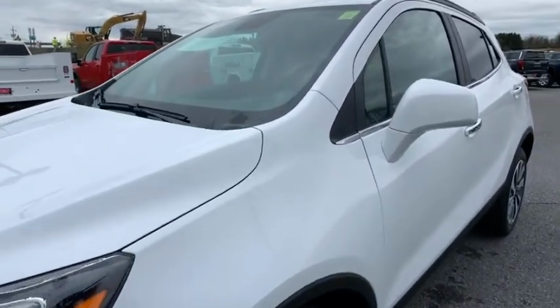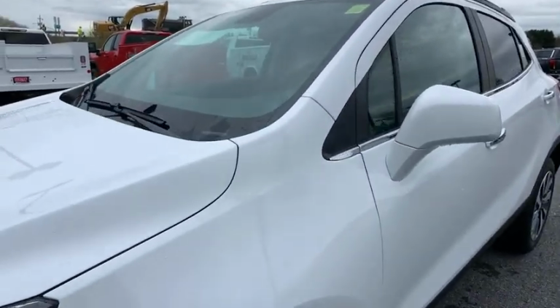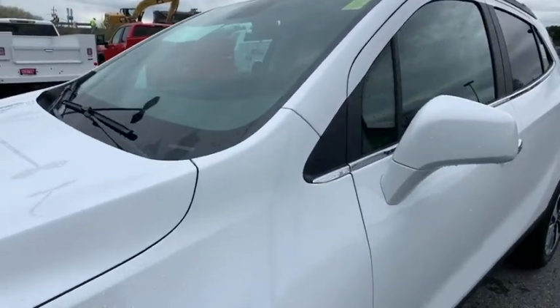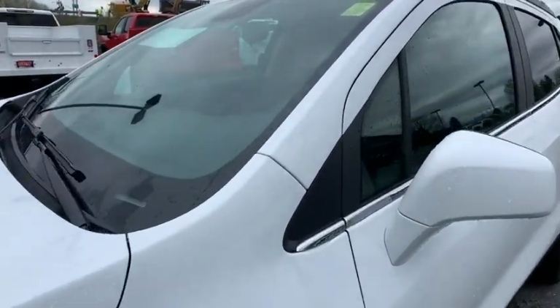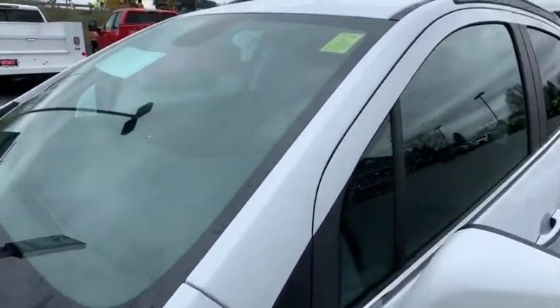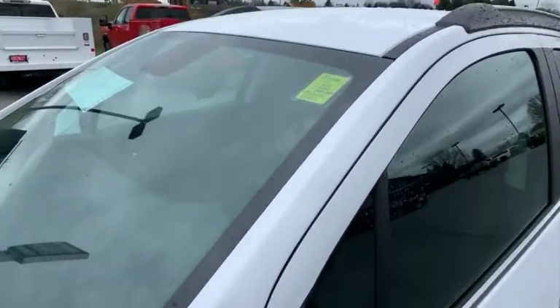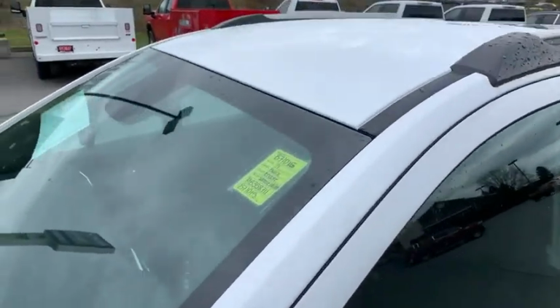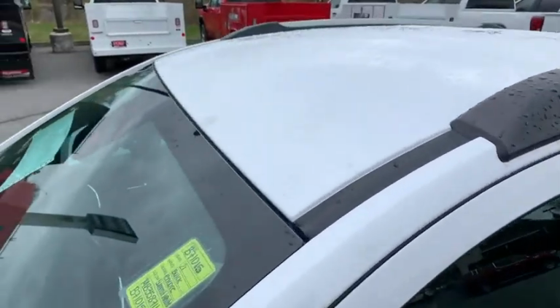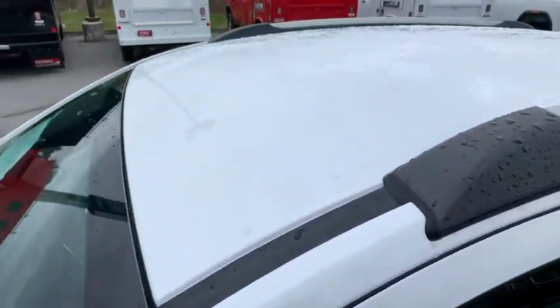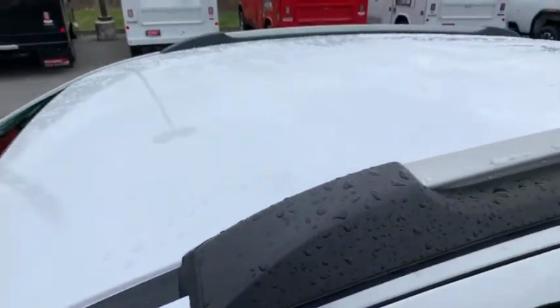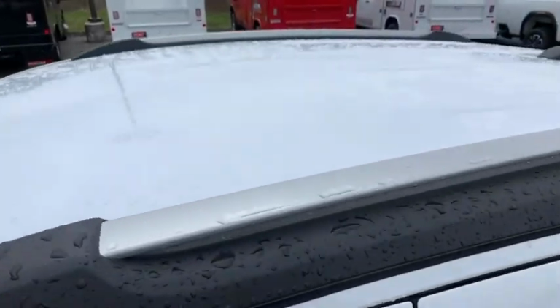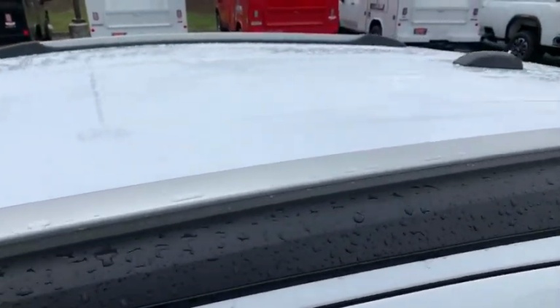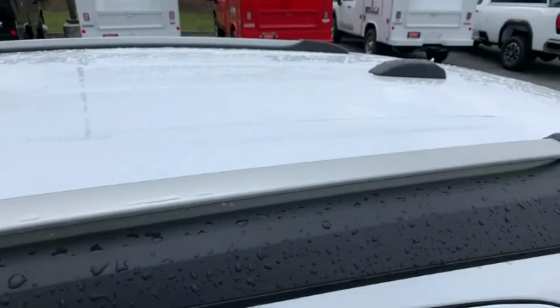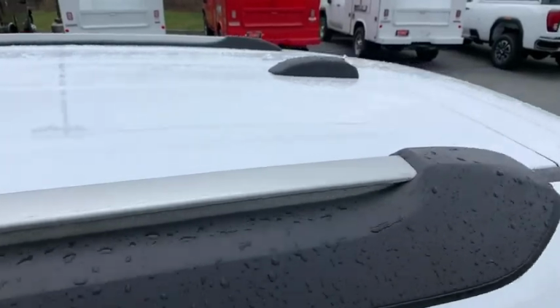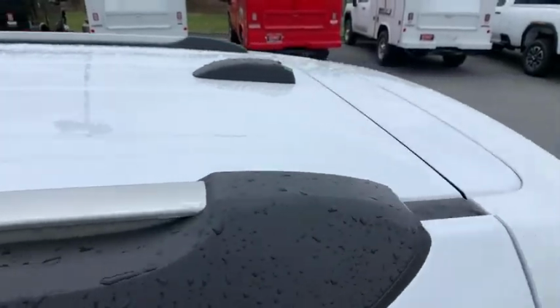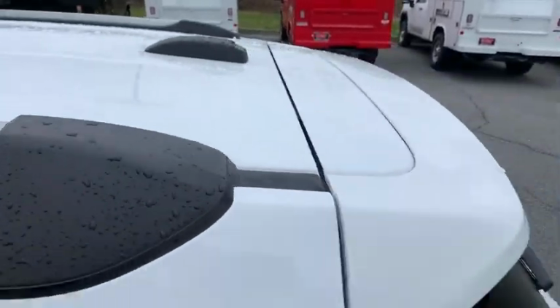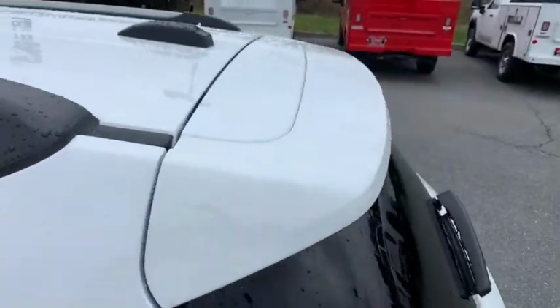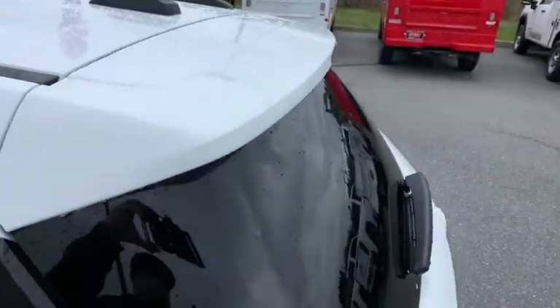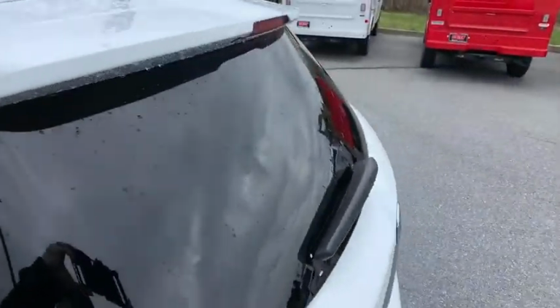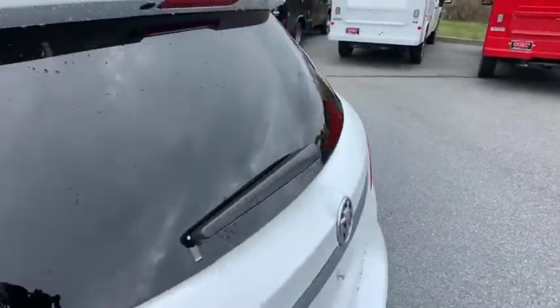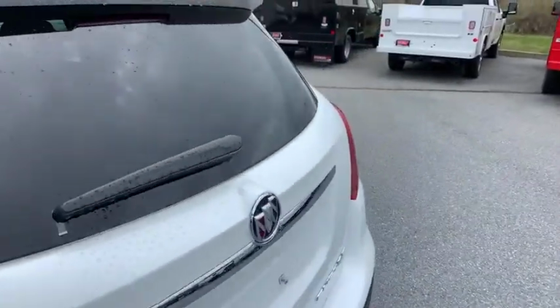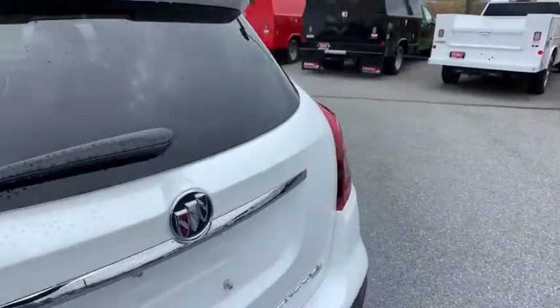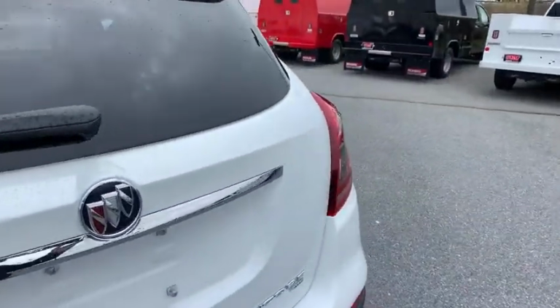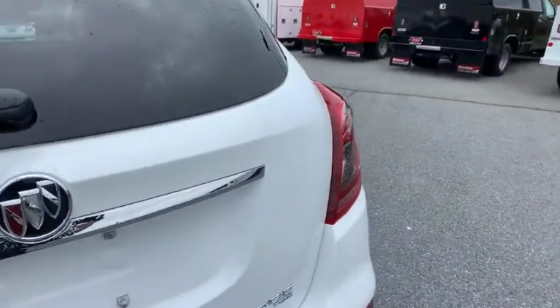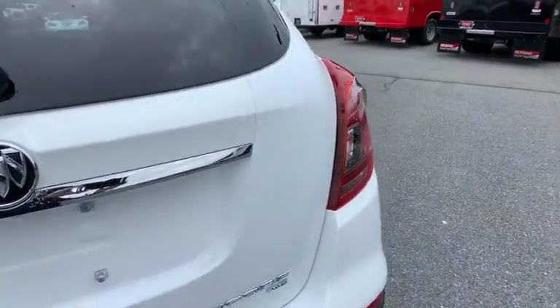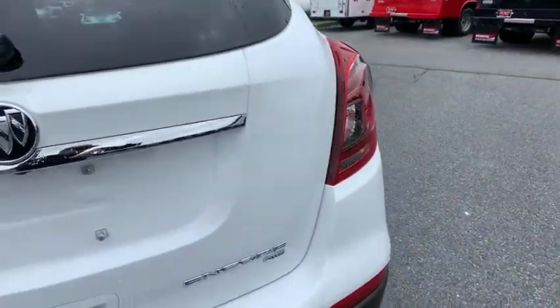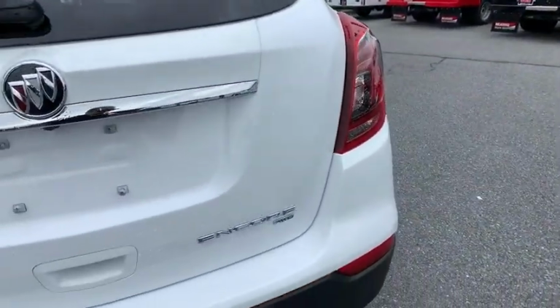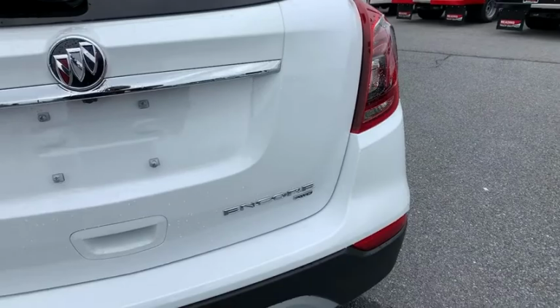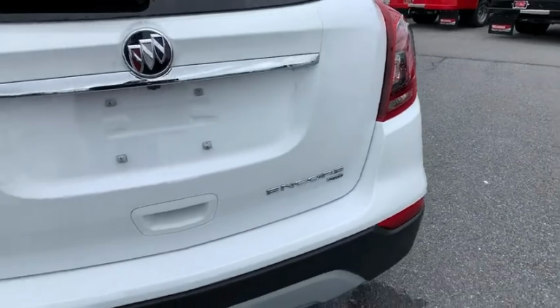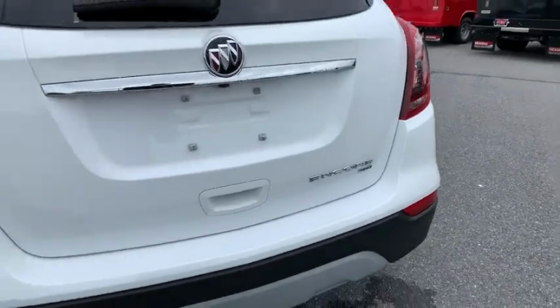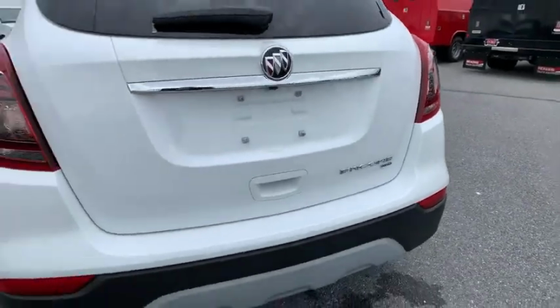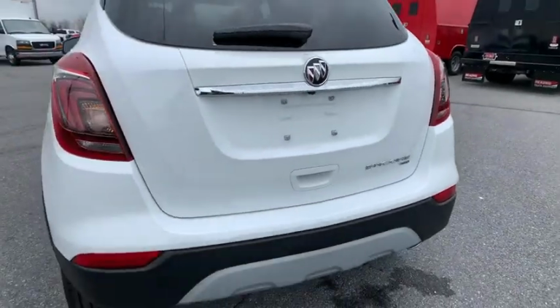Remote keyless entry, auxiliary power outlet, panic alarm, brake assist. This beauty is sure to make you the talk of the neighborhood. So call or drop in for a test drive today.